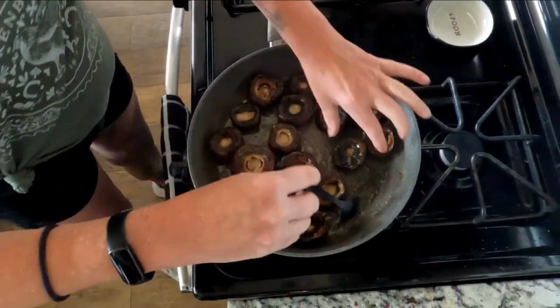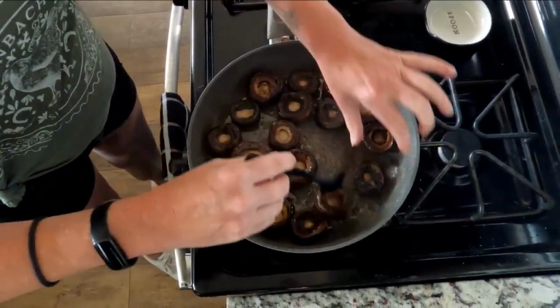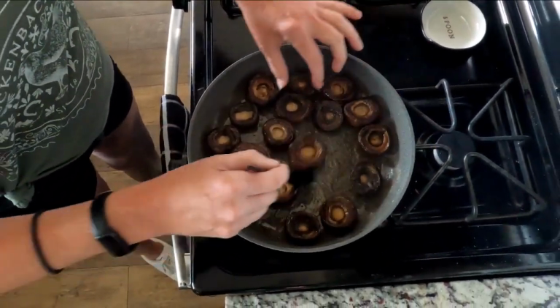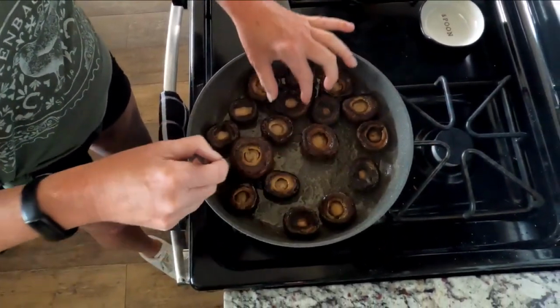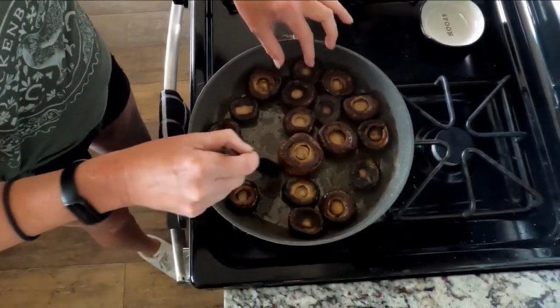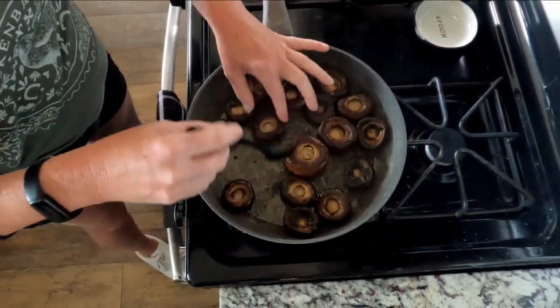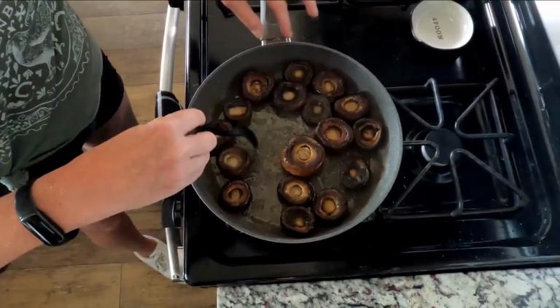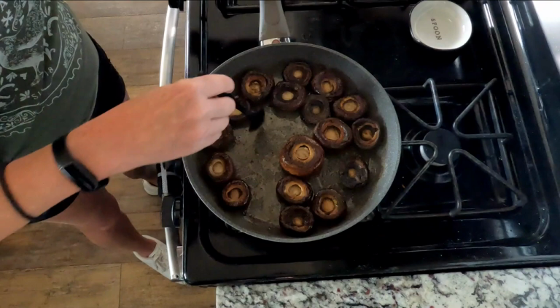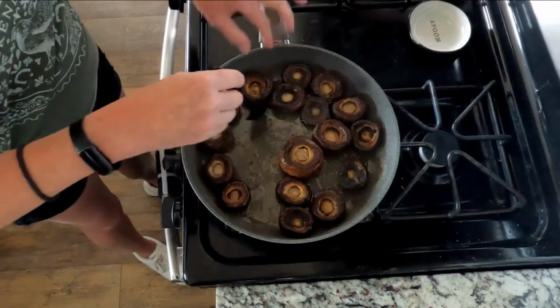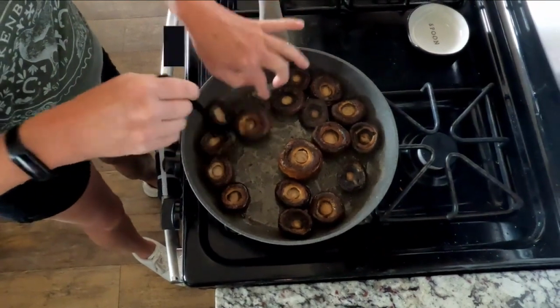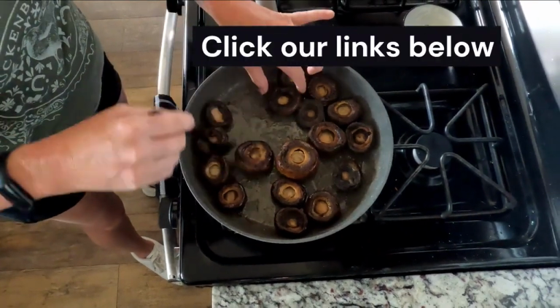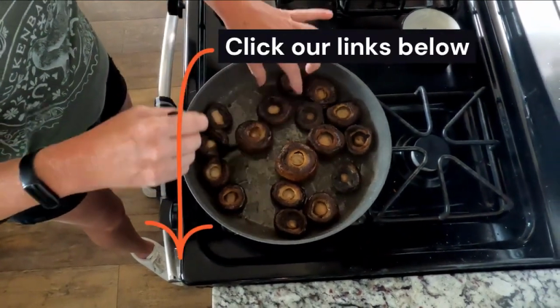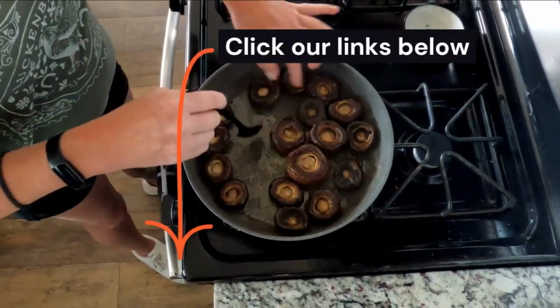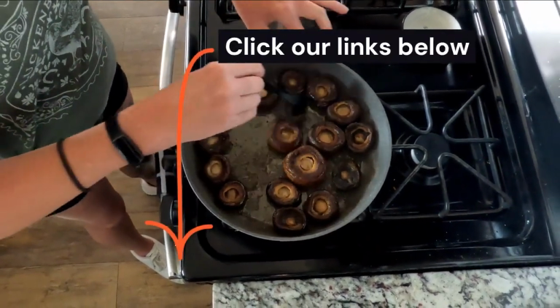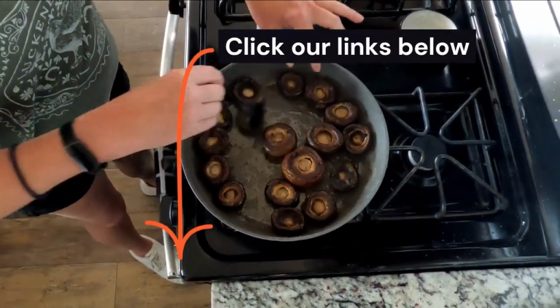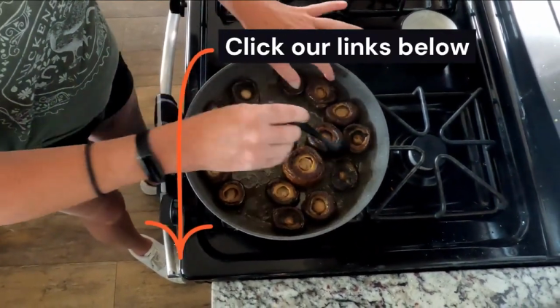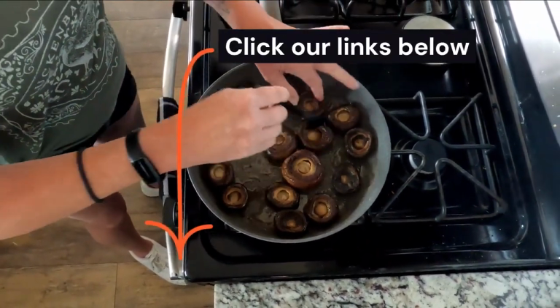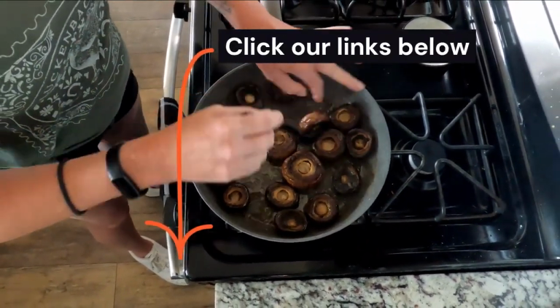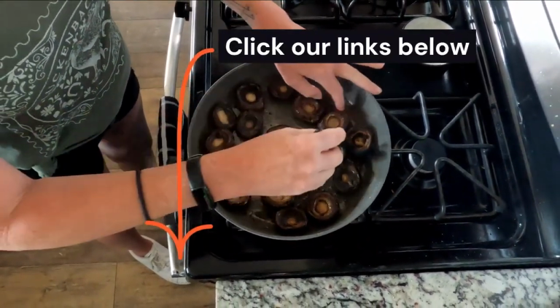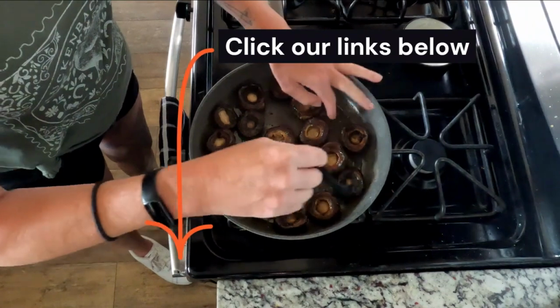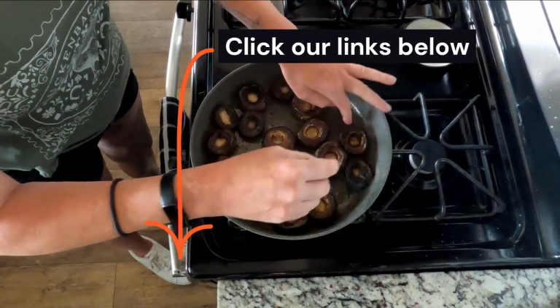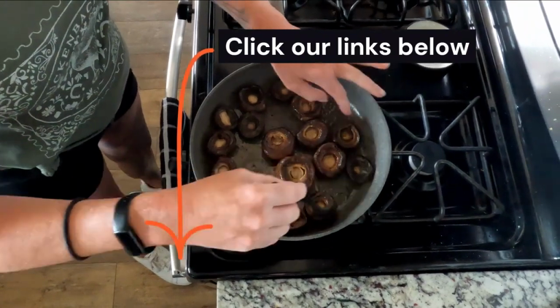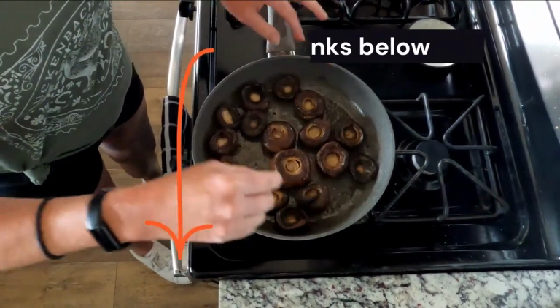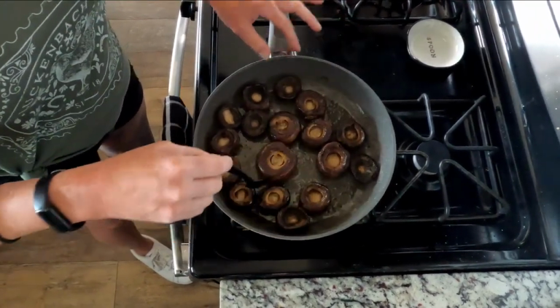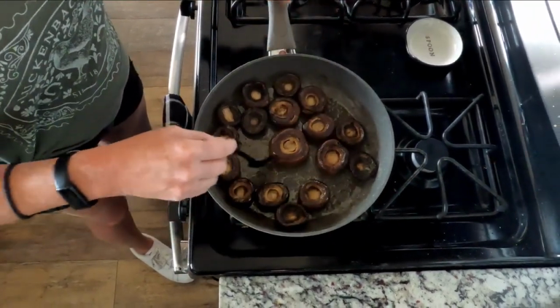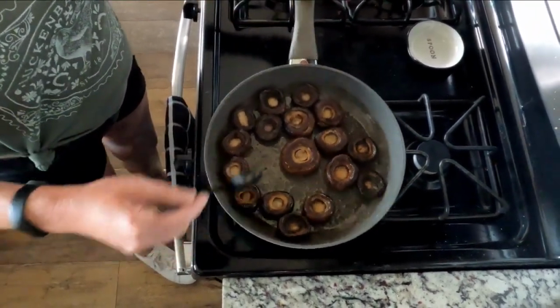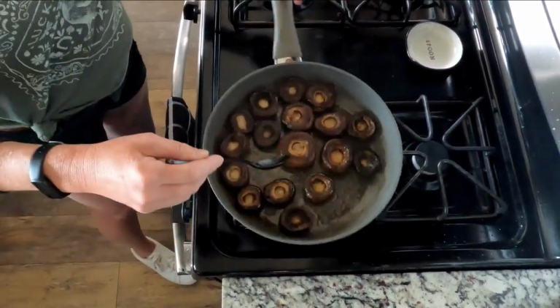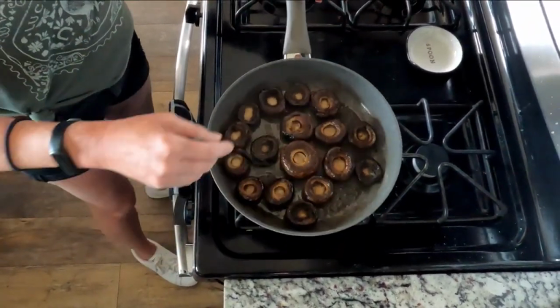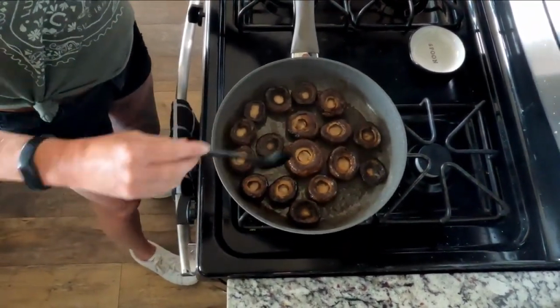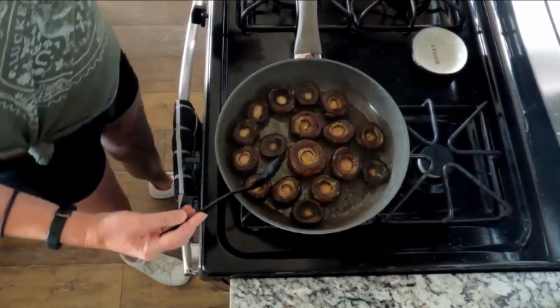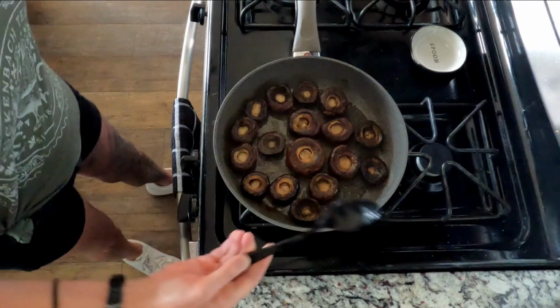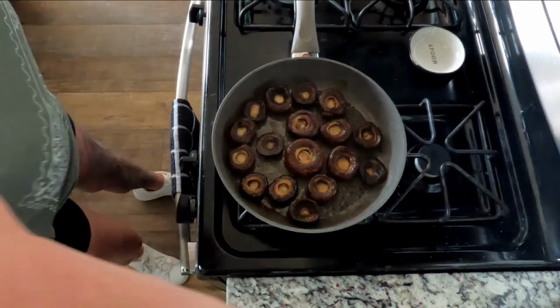I'll put the larger ones in the center and the smaller ones on the outside because they're cooking really nicely. Okay, there we go.